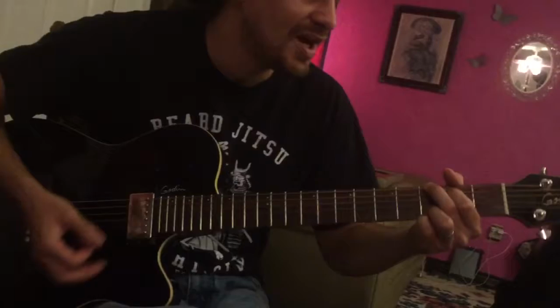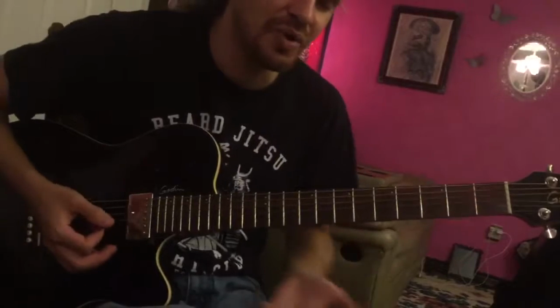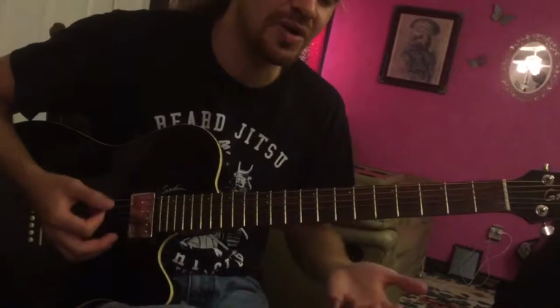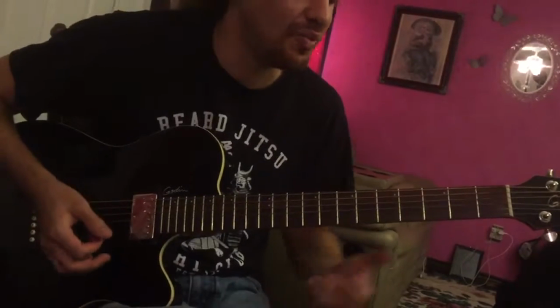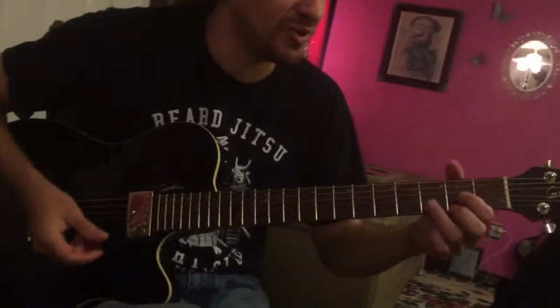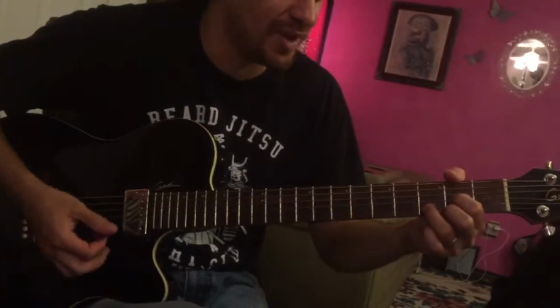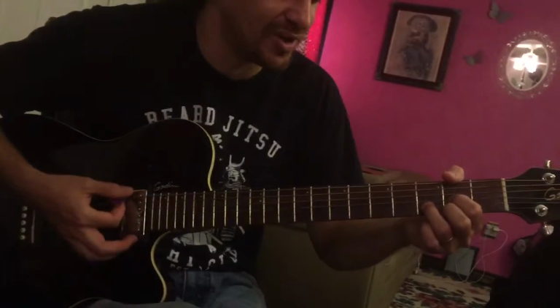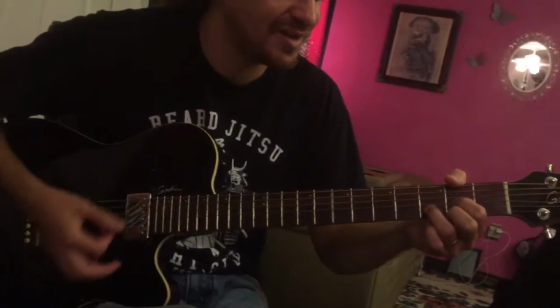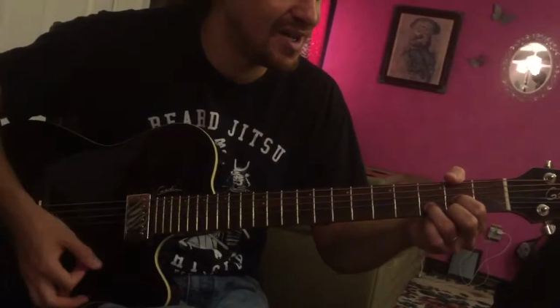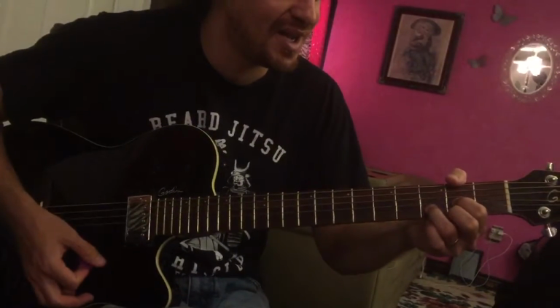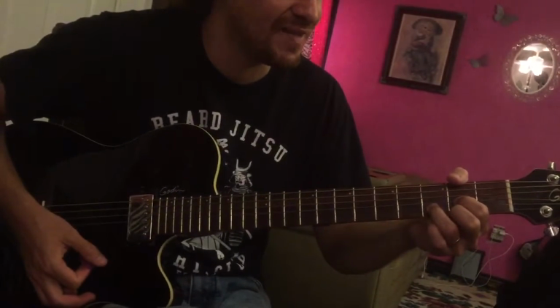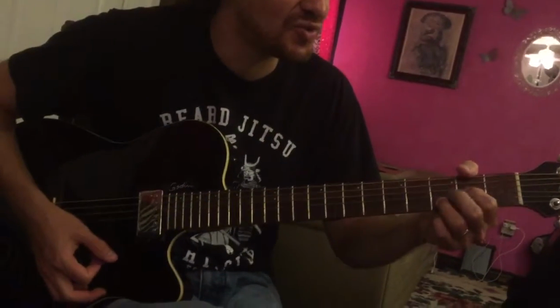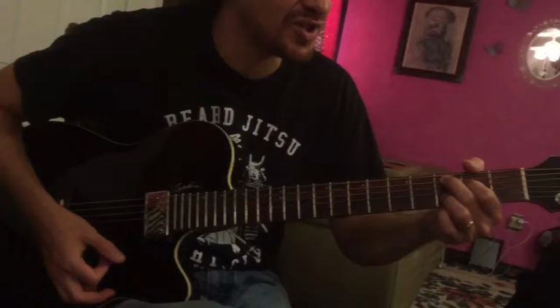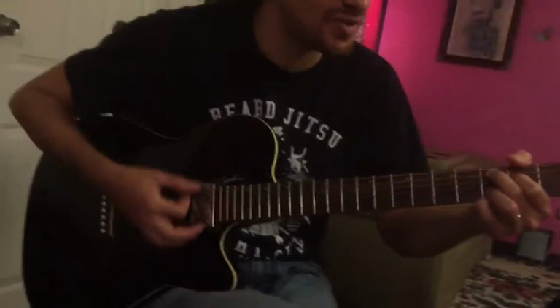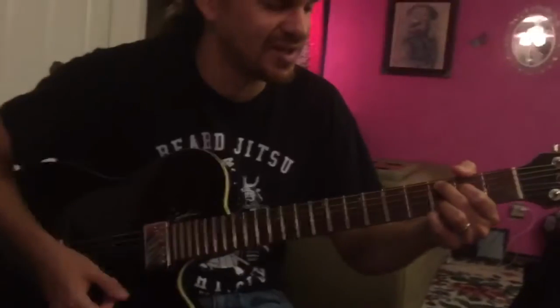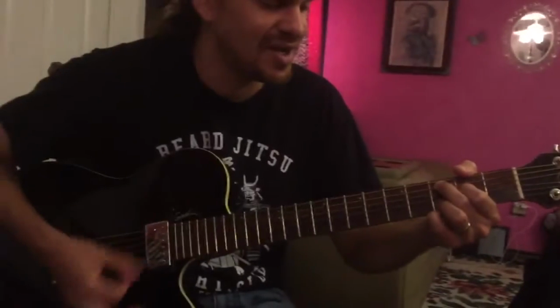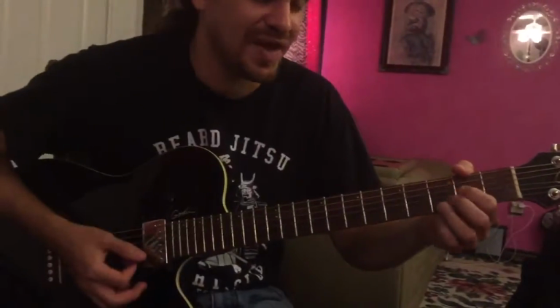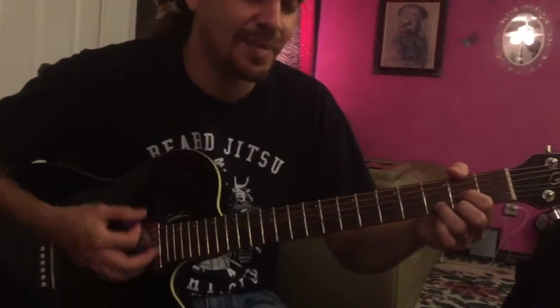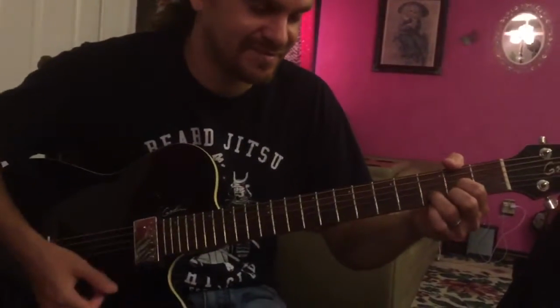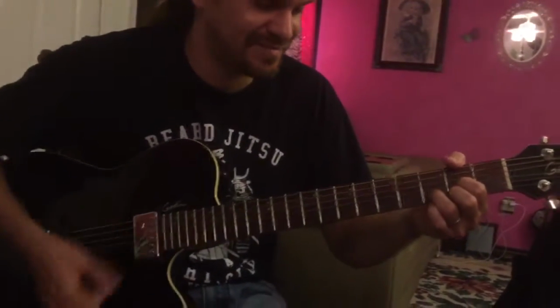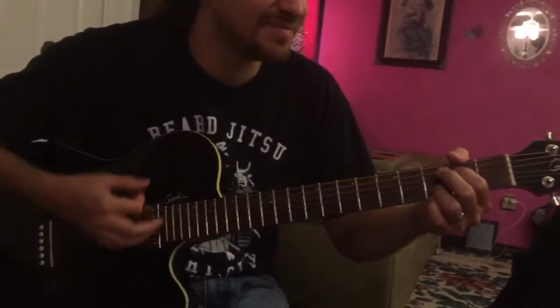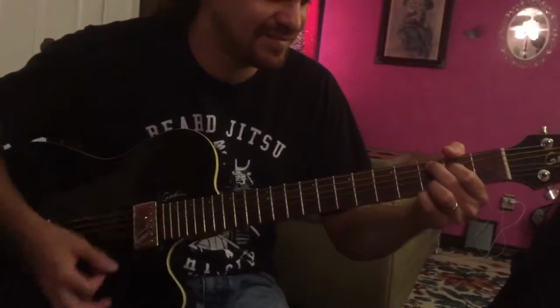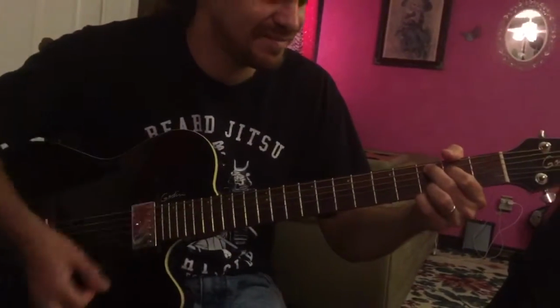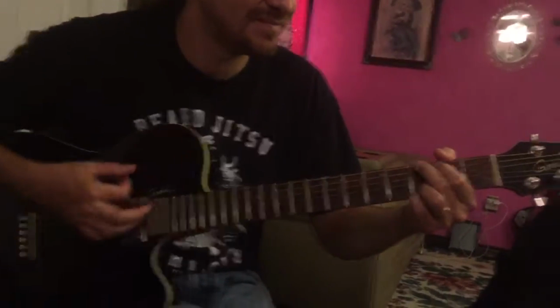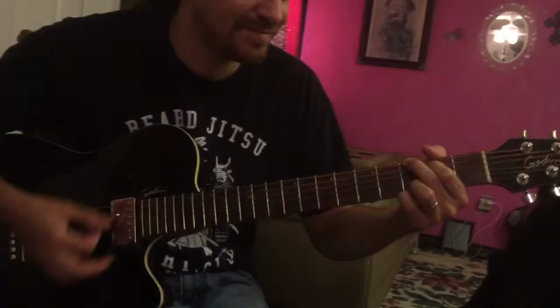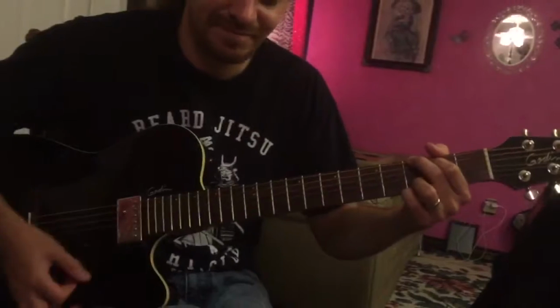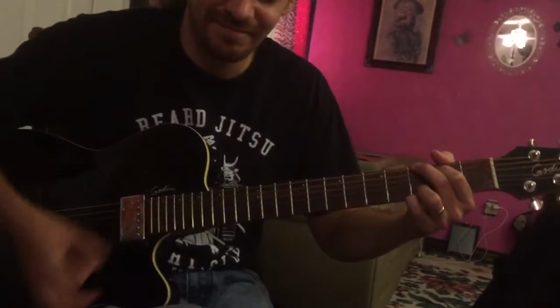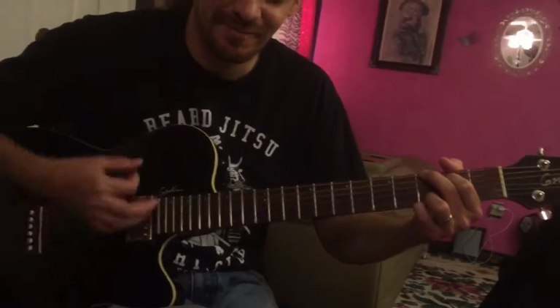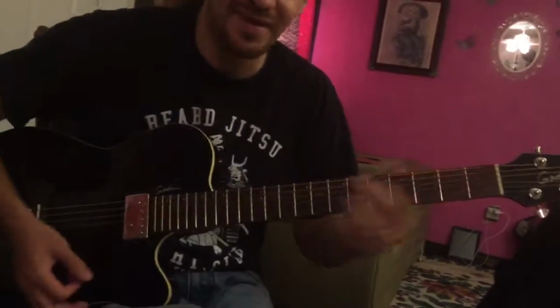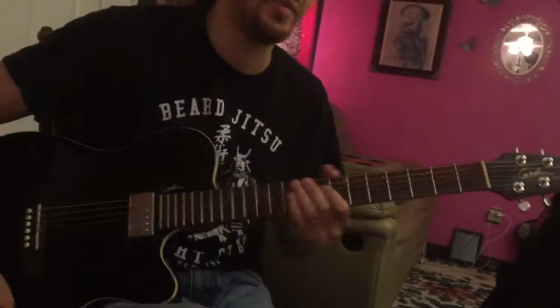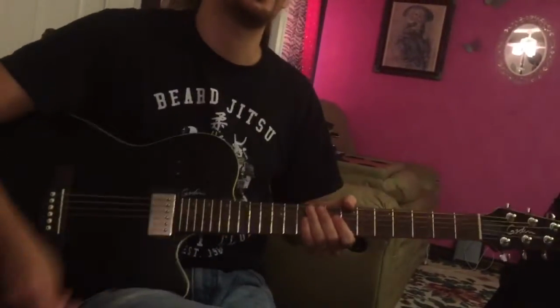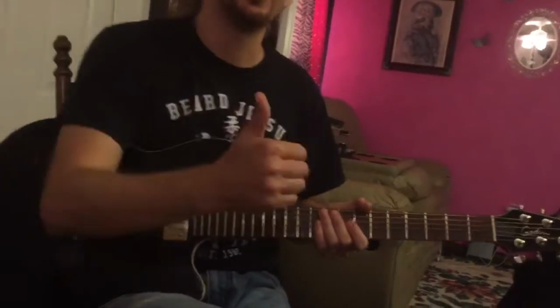So you want to work up to the point where you can make a chord and then switch to the next chord without stopping. Takes lots of practice. Good luck.